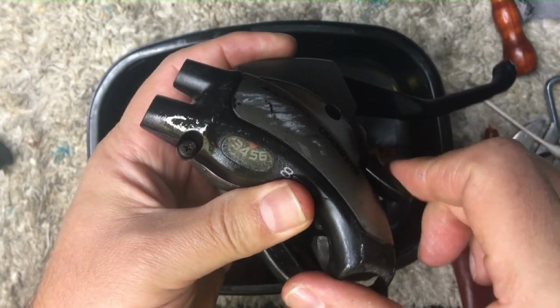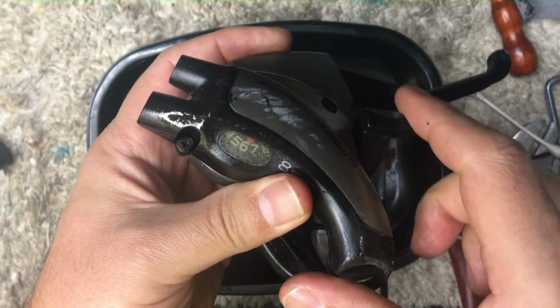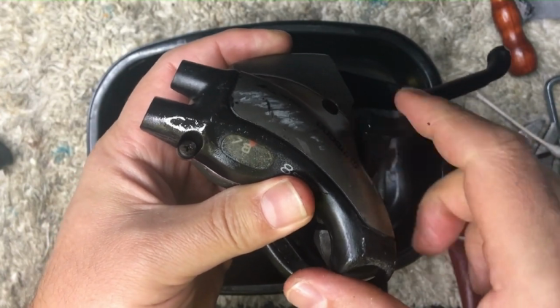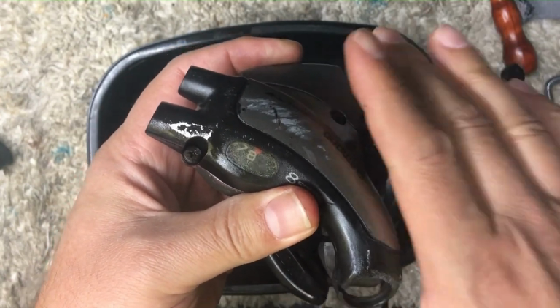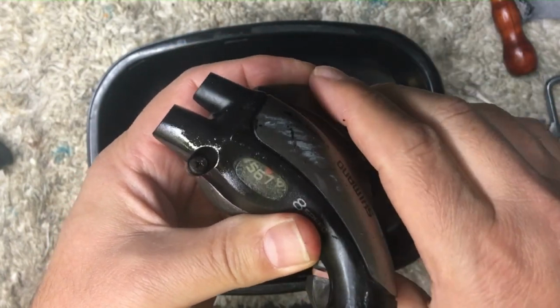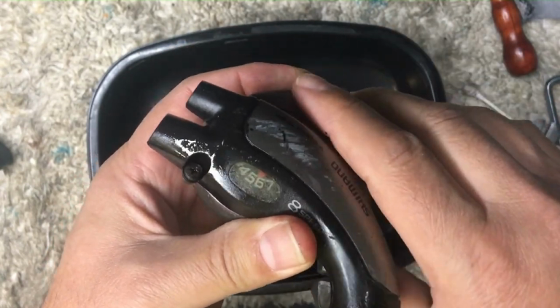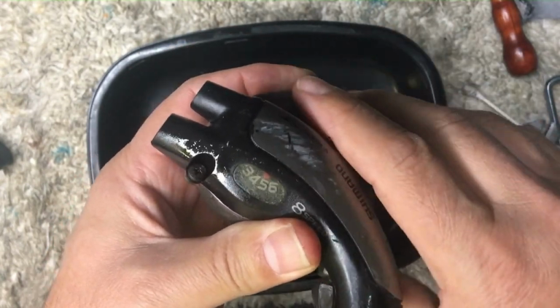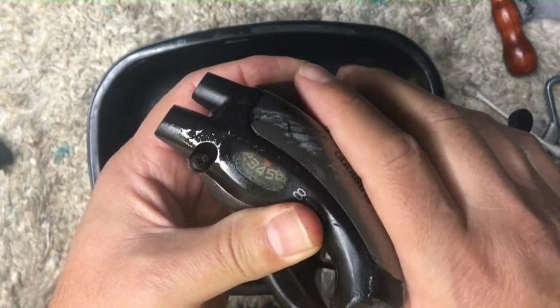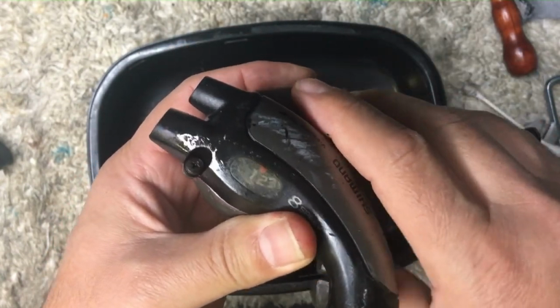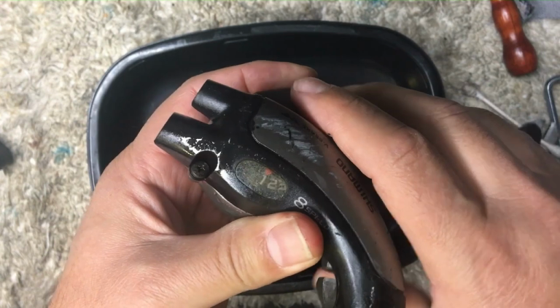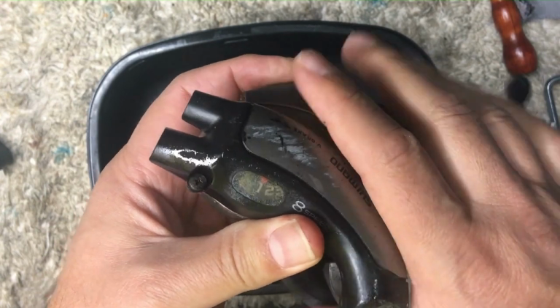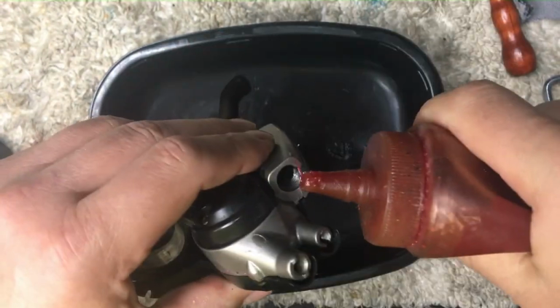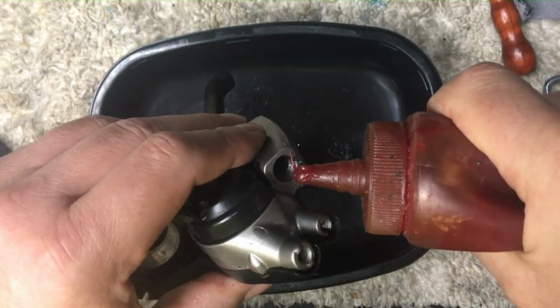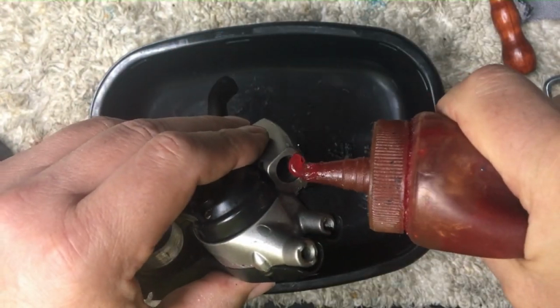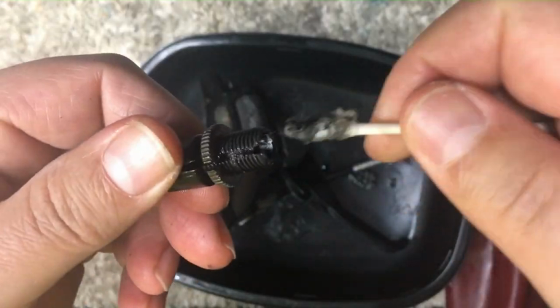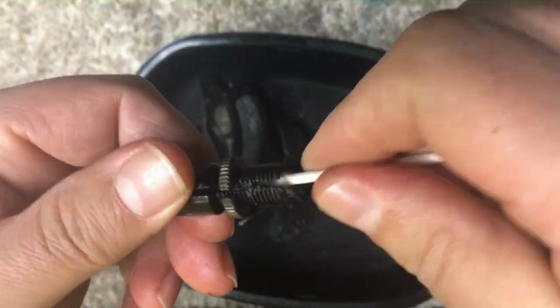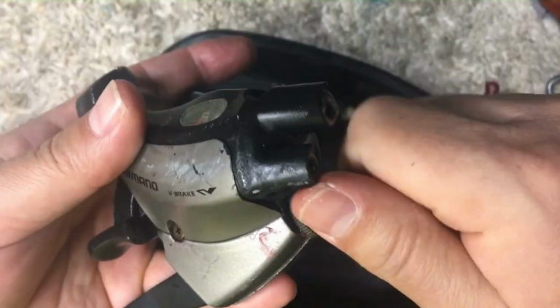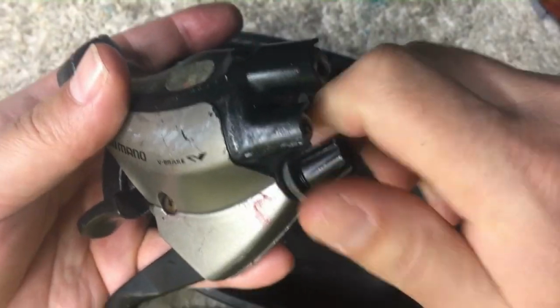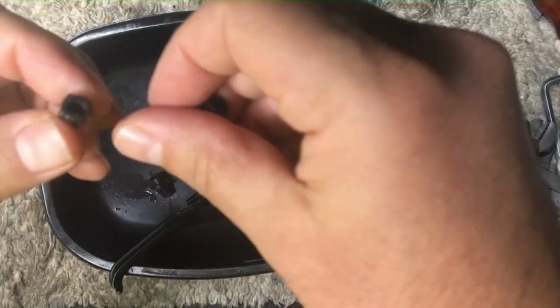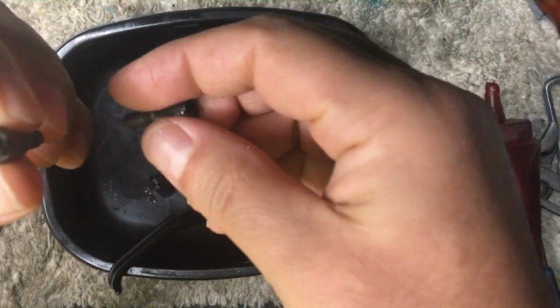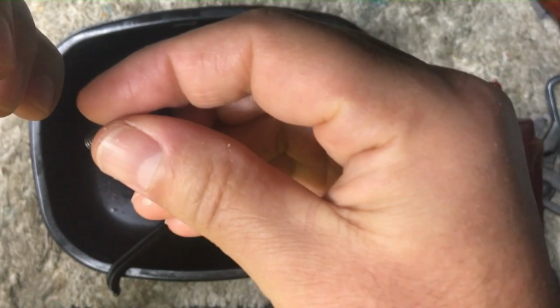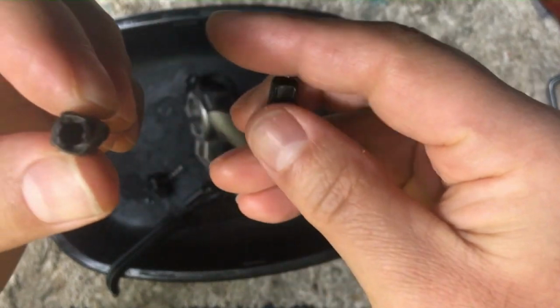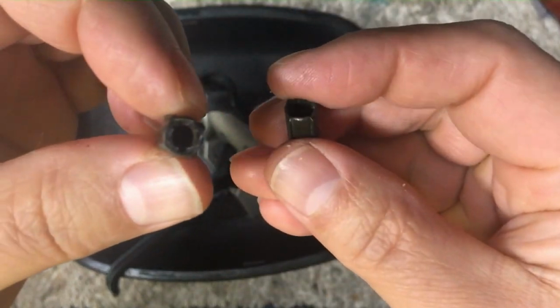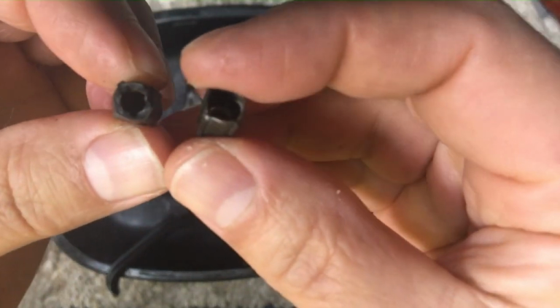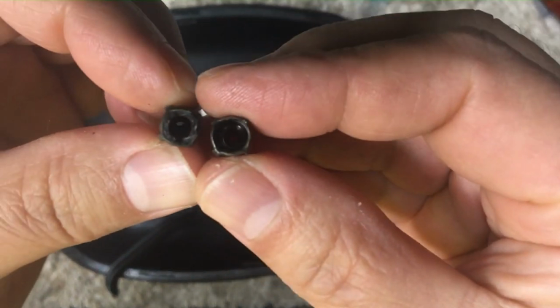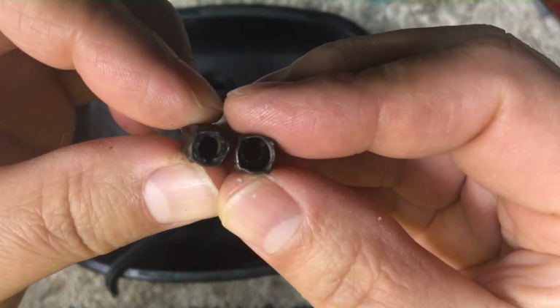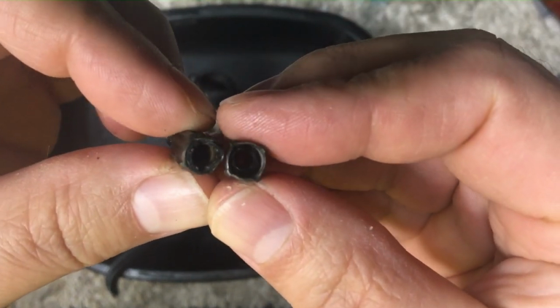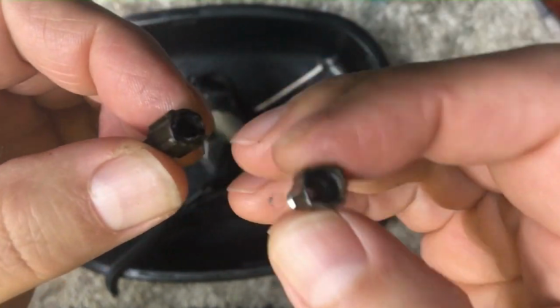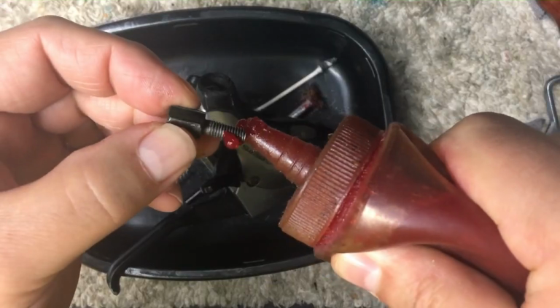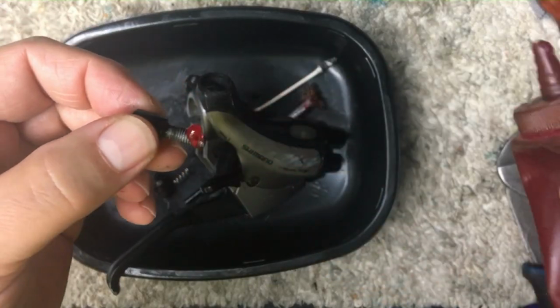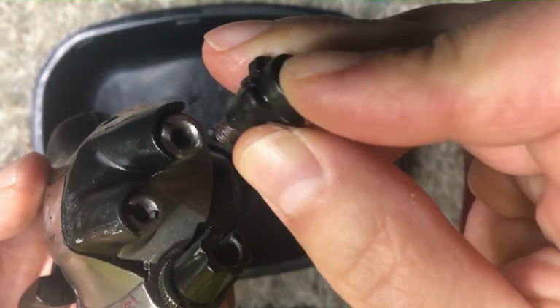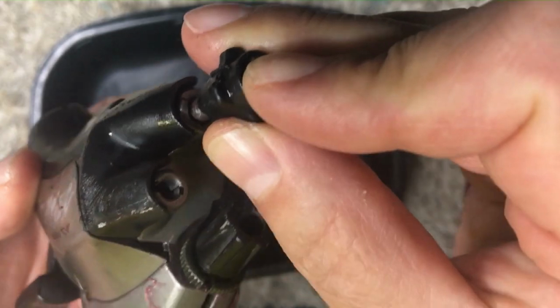Every shift engages, so we're just gonna look at the other small pieces. I have a new barrel adjuster because the old housing is seized into the barrel adjuster, so it's no good.